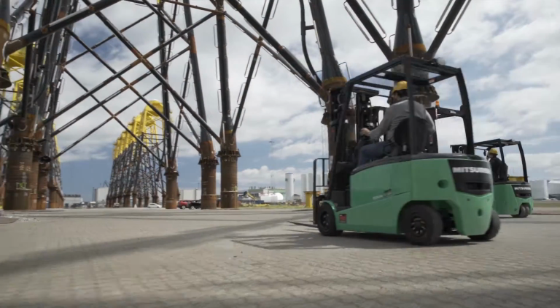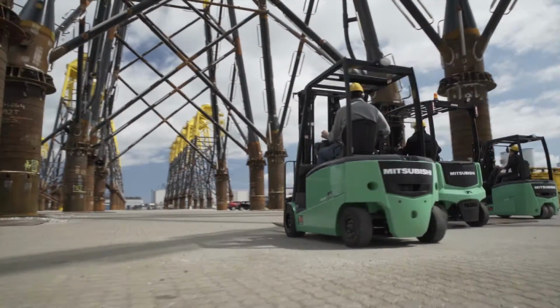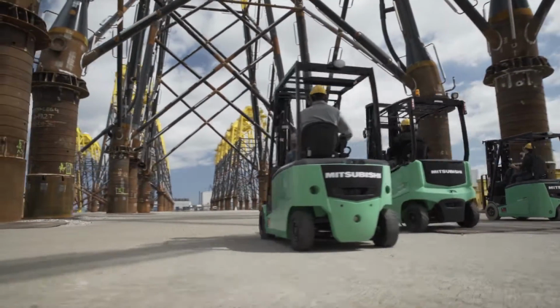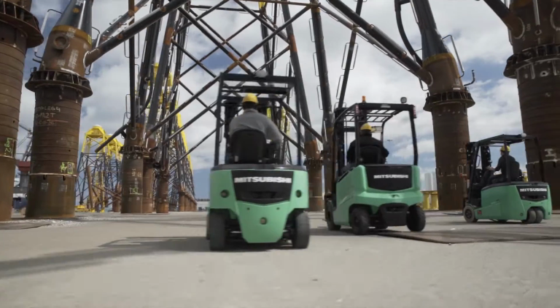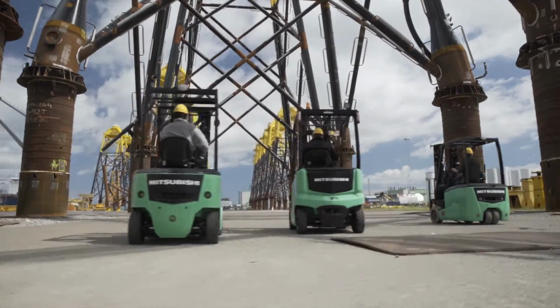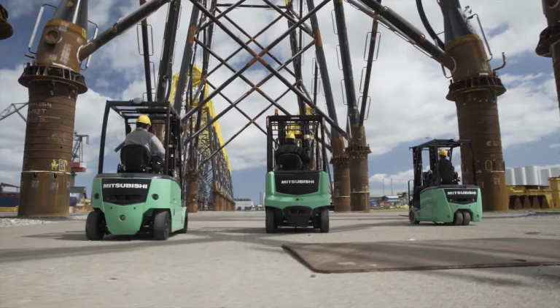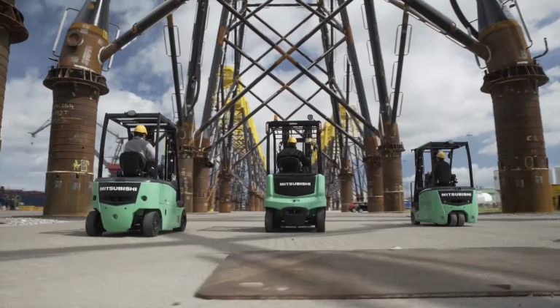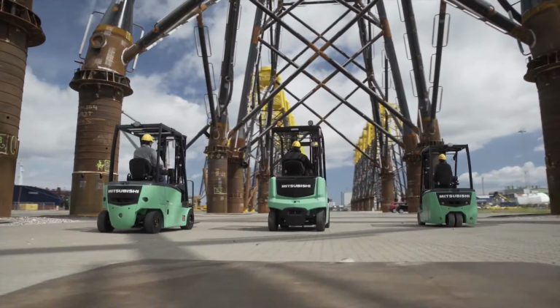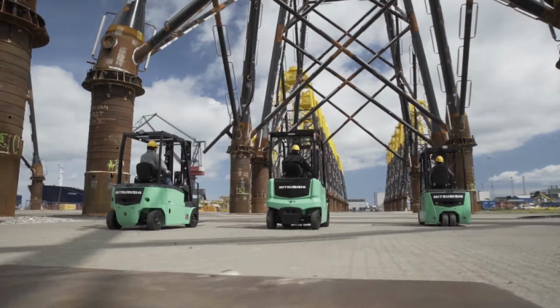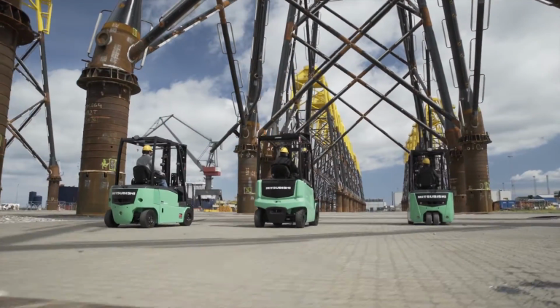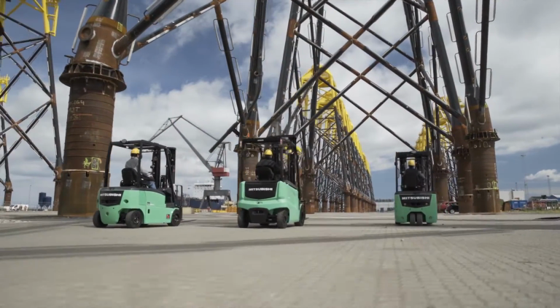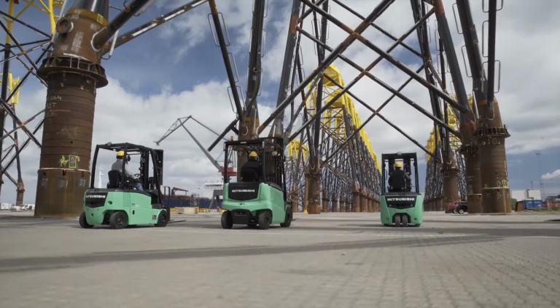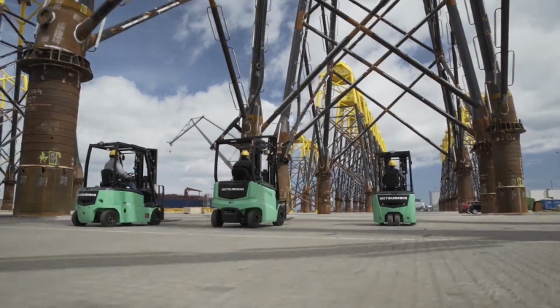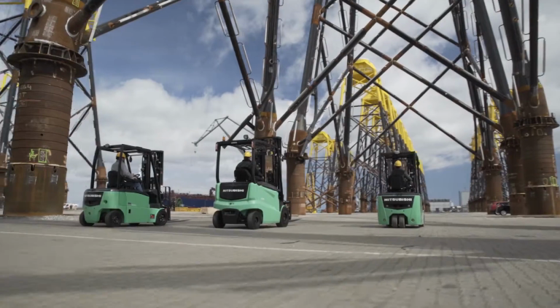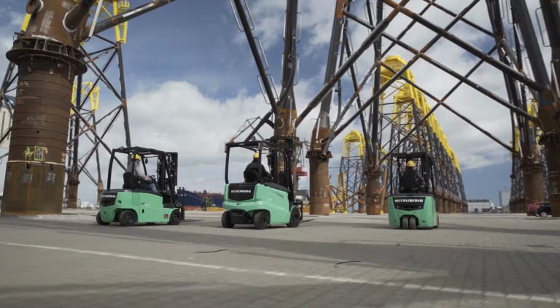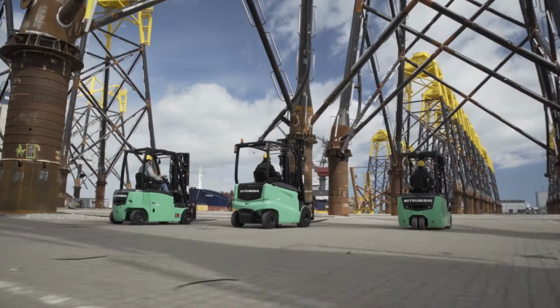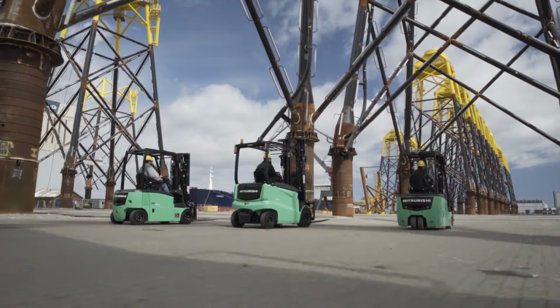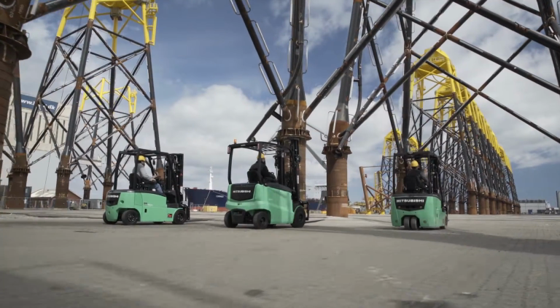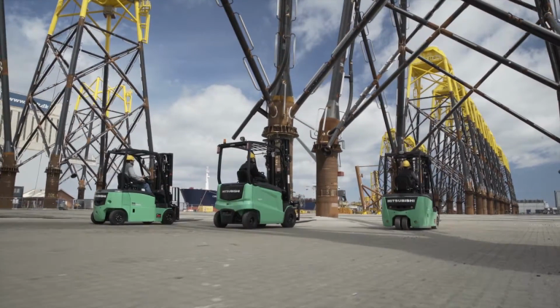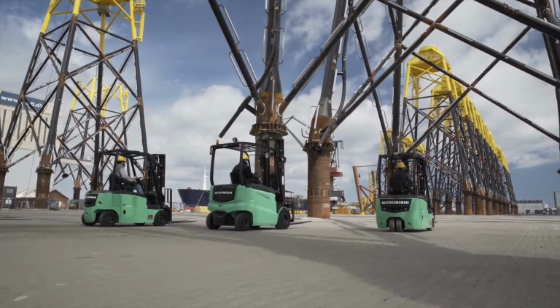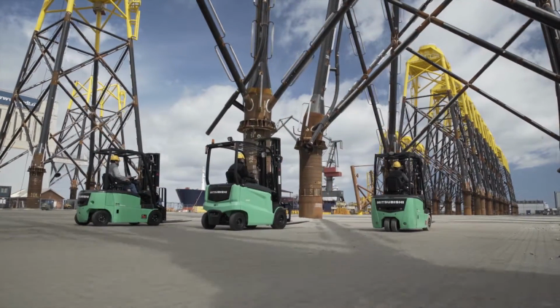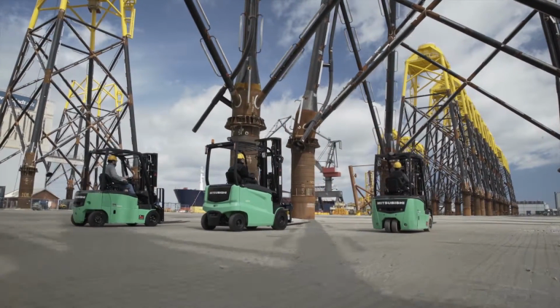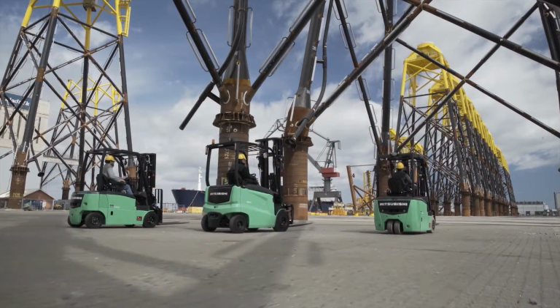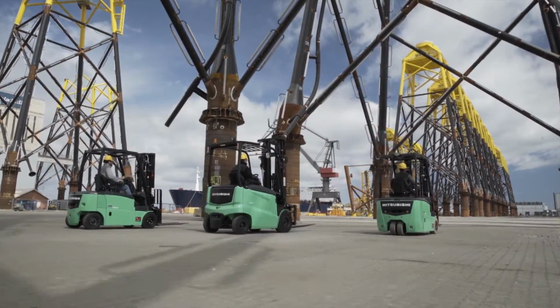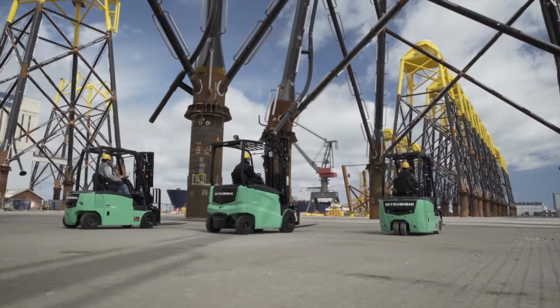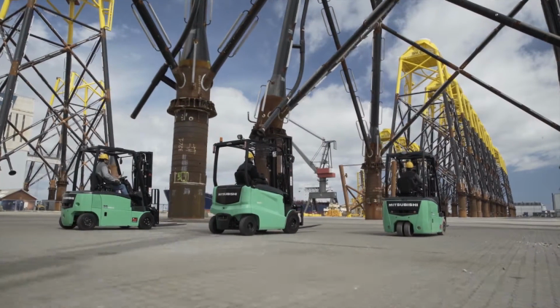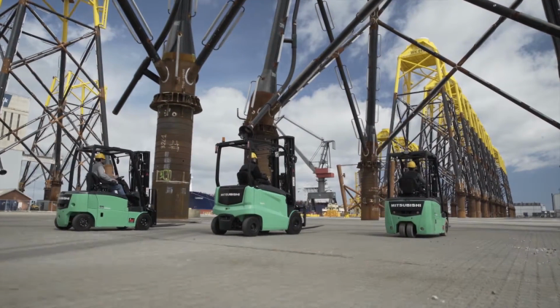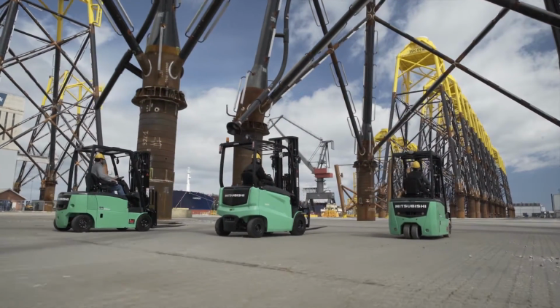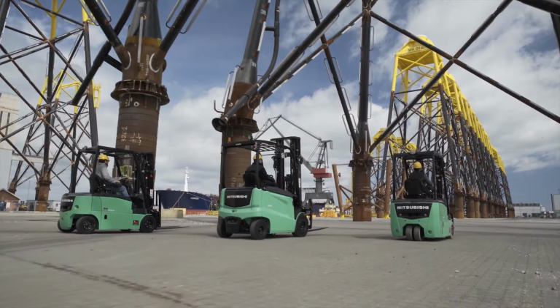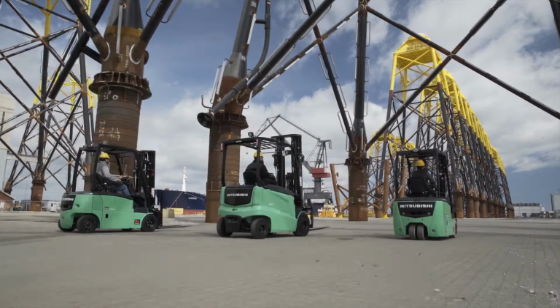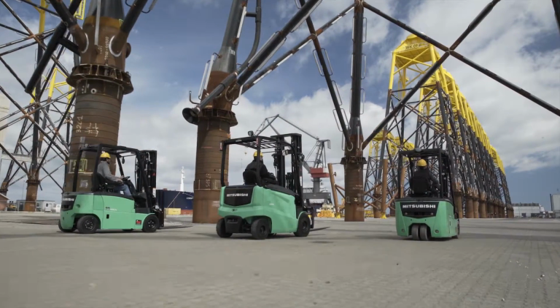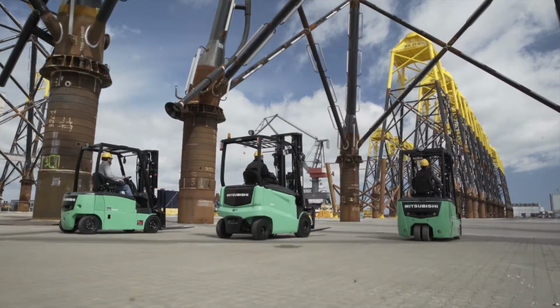Because every EDIA feels so natural to drive, EDIA operators can forget the truck and concentrate on their work. And with so many smart features in its standard configuration, it's no wonder it's fast become the world's favourite electric forklift.